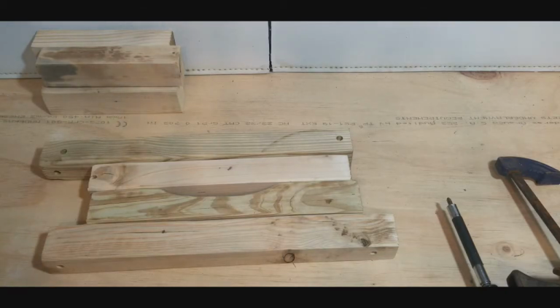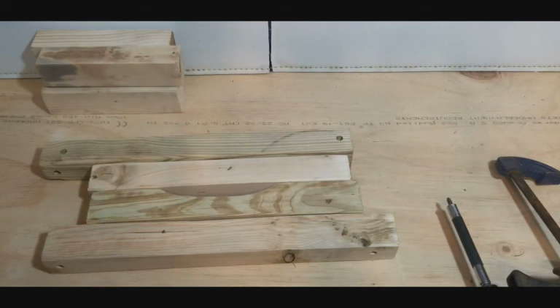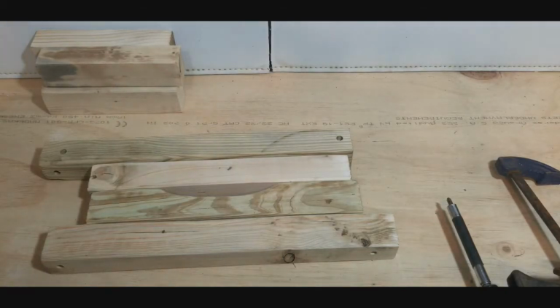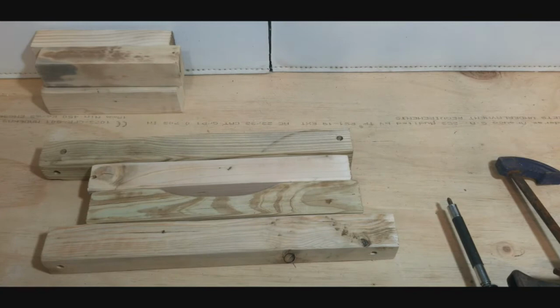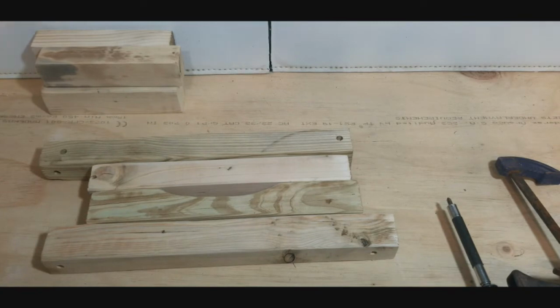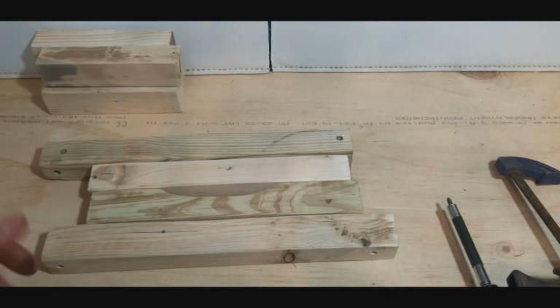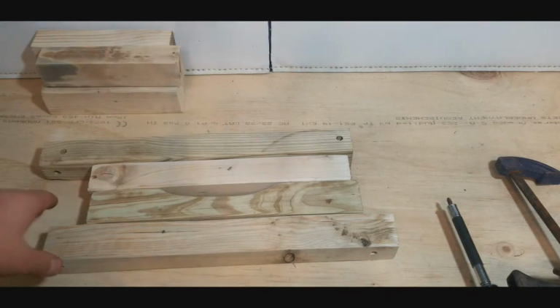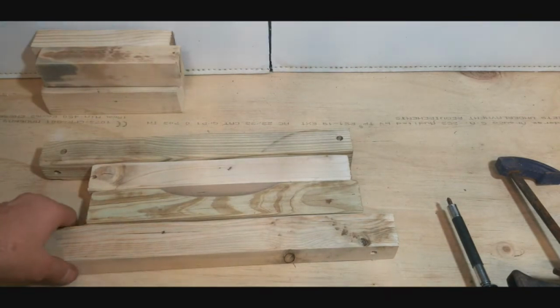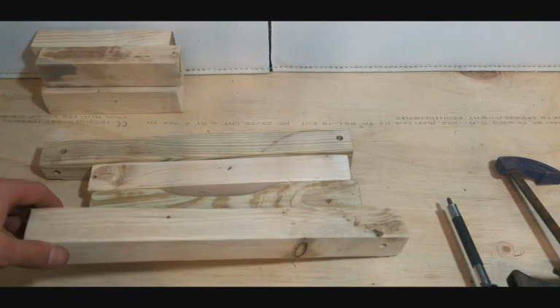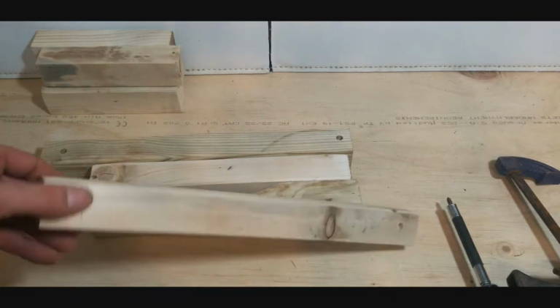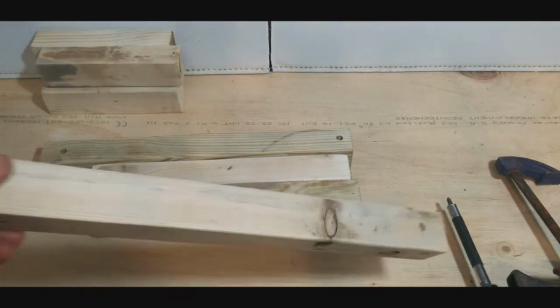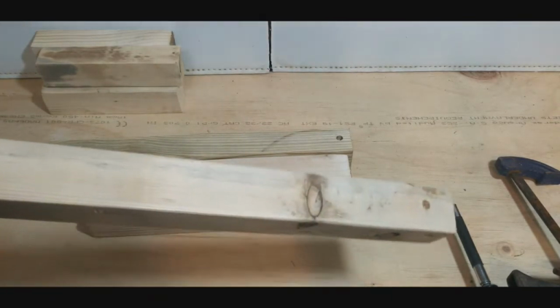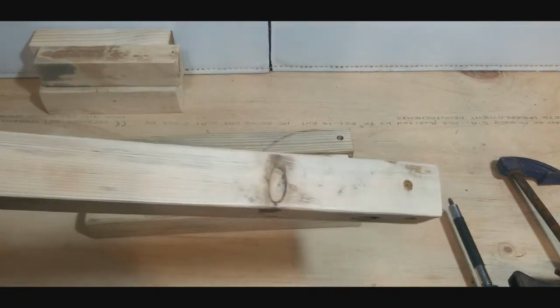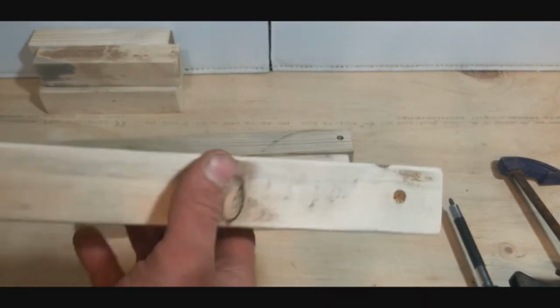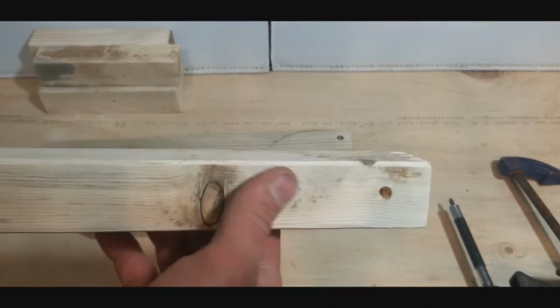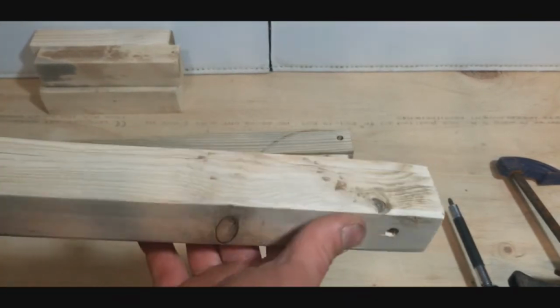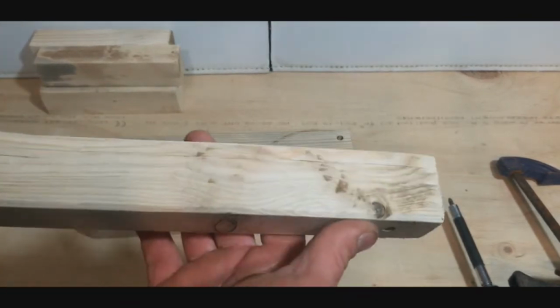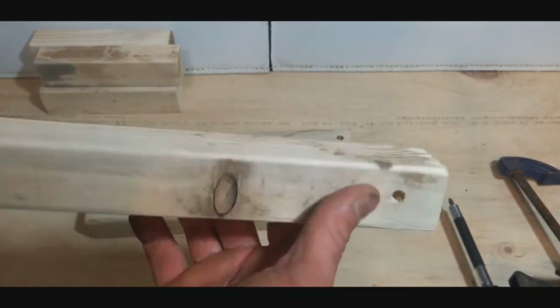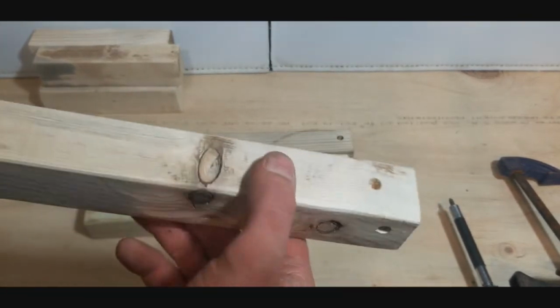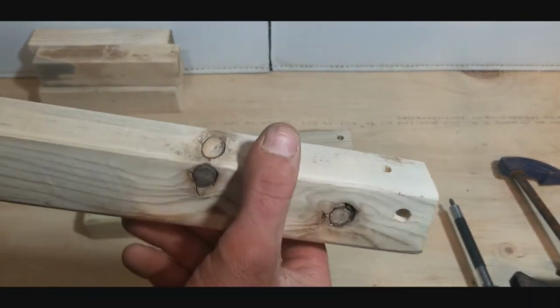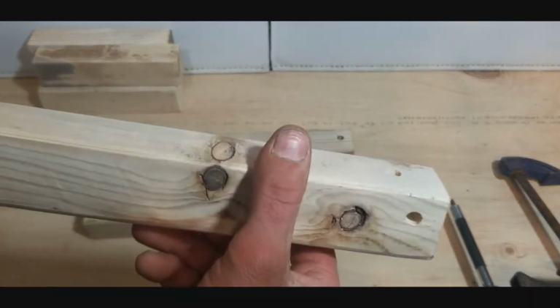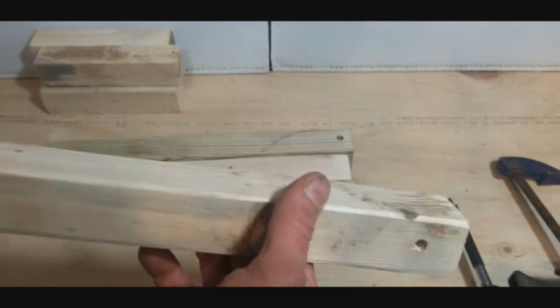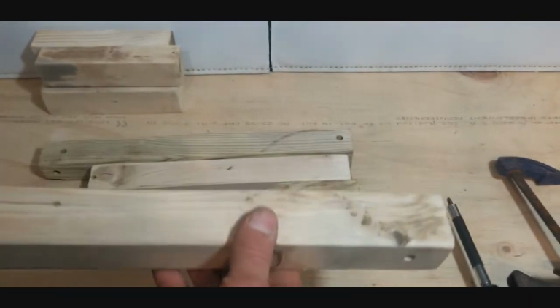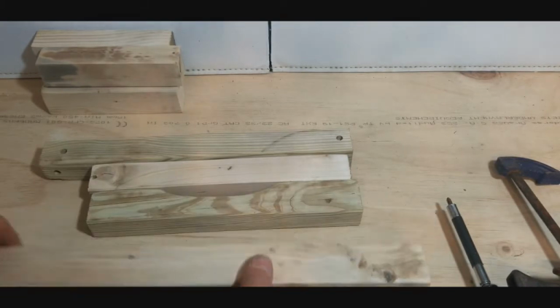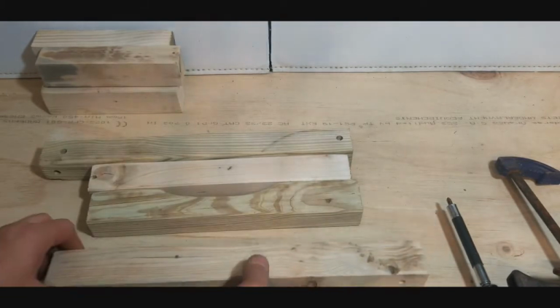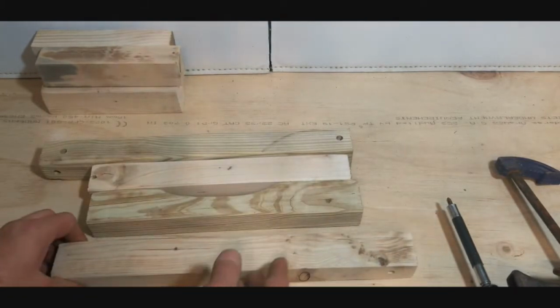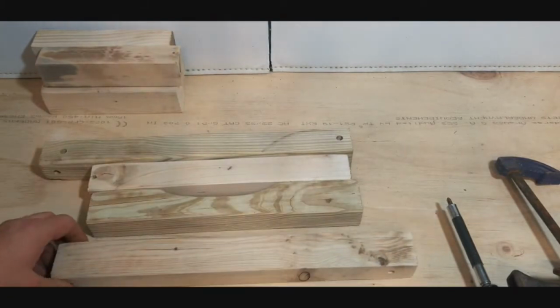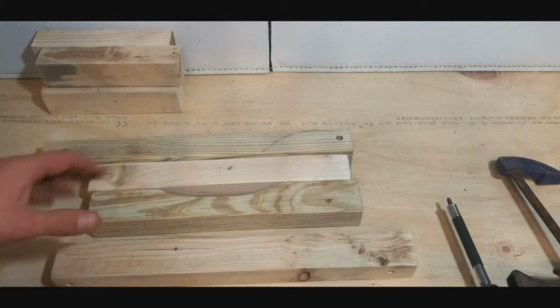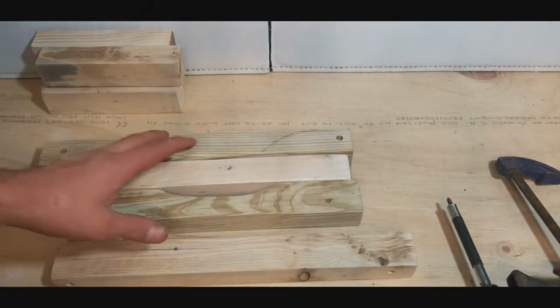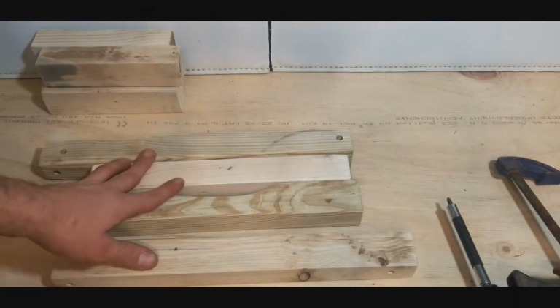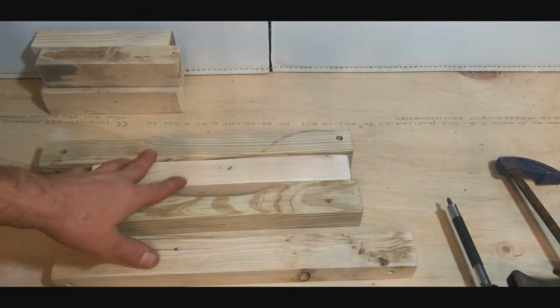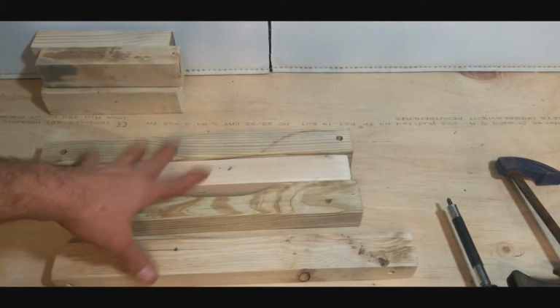We have sanded our boards down nice and smooth, even rounded off all the rough sides and edges.